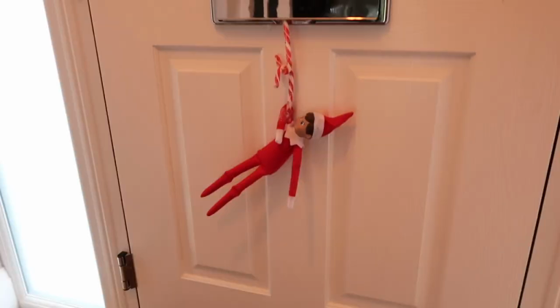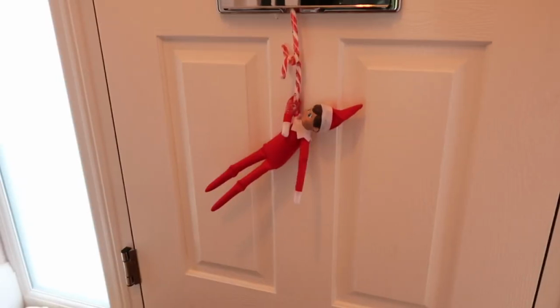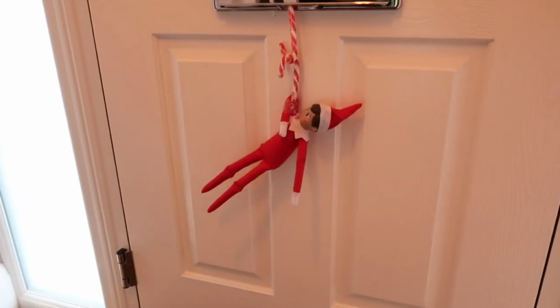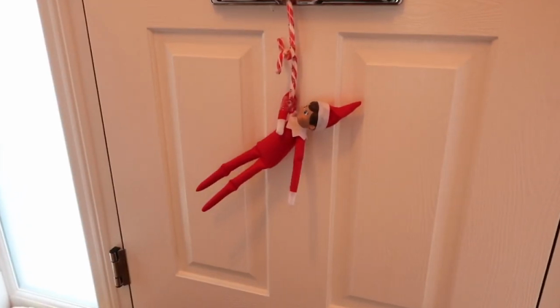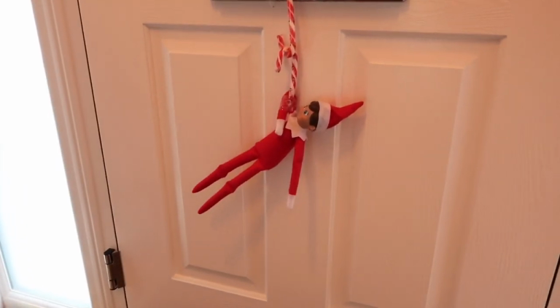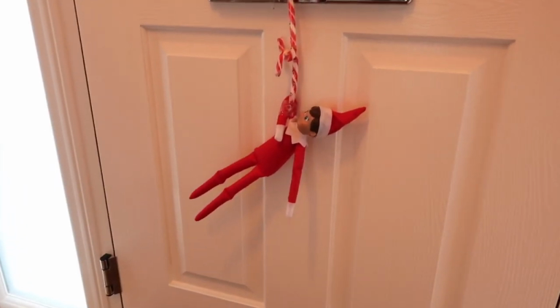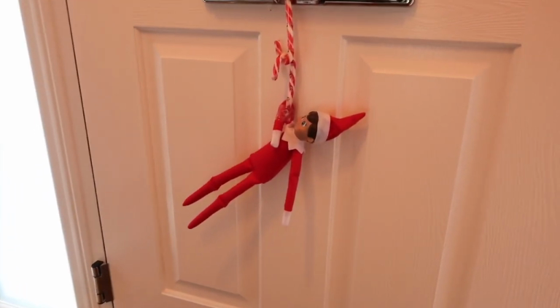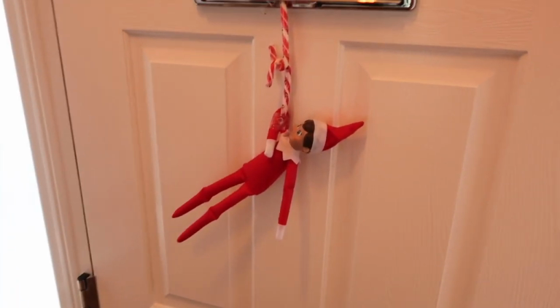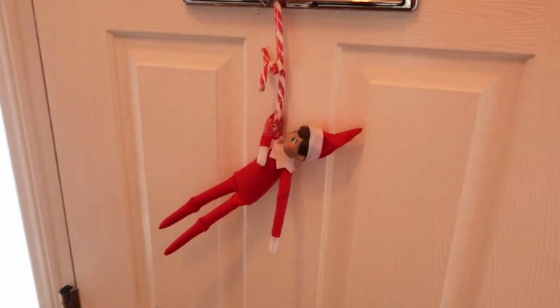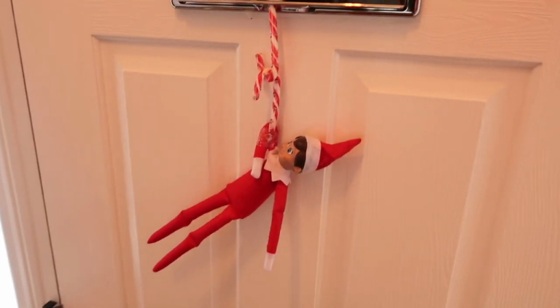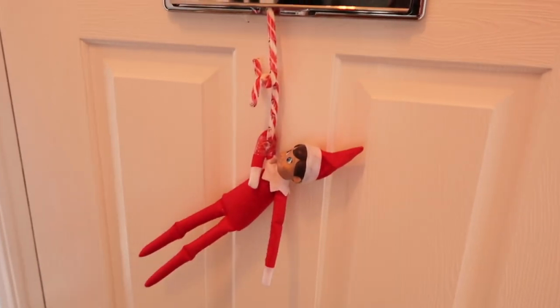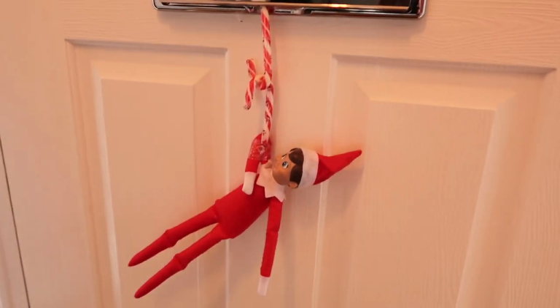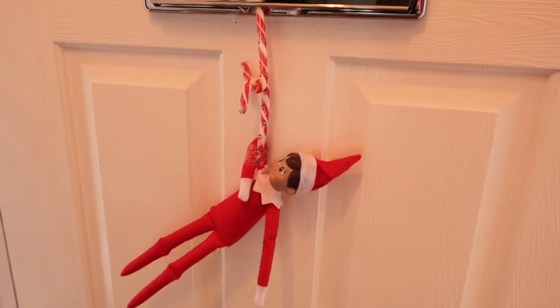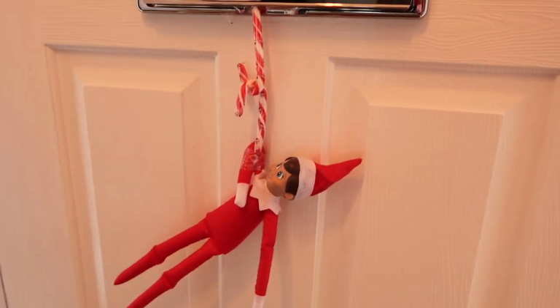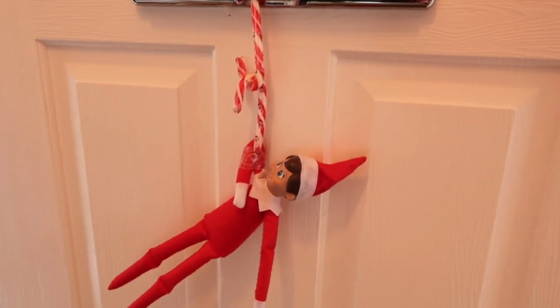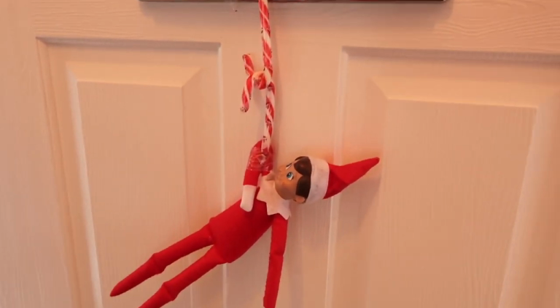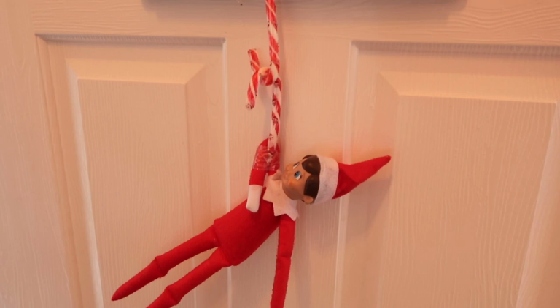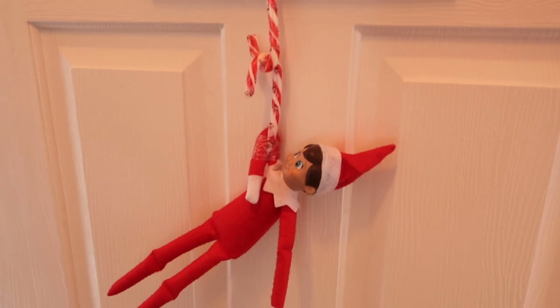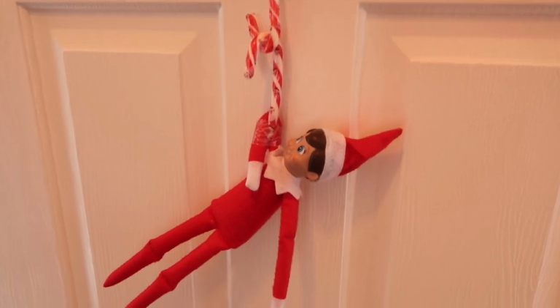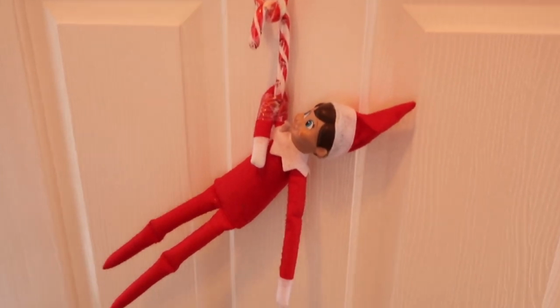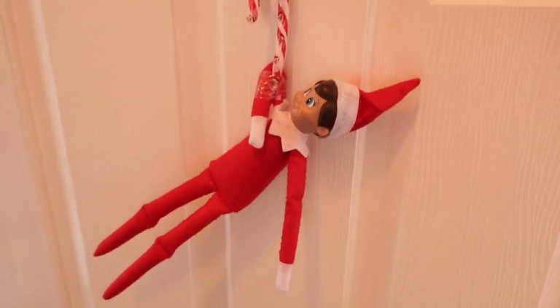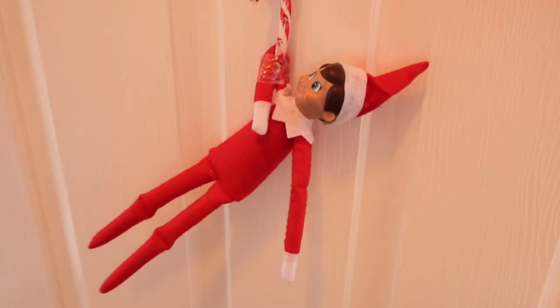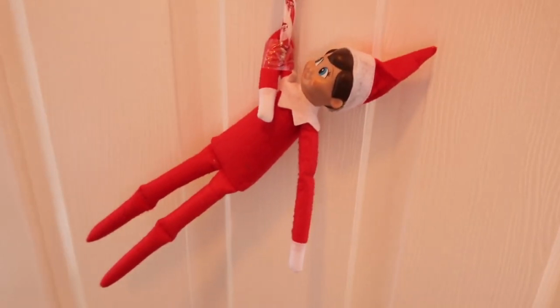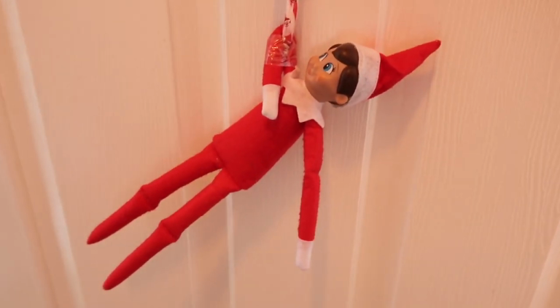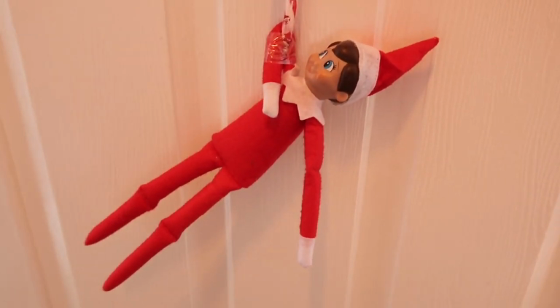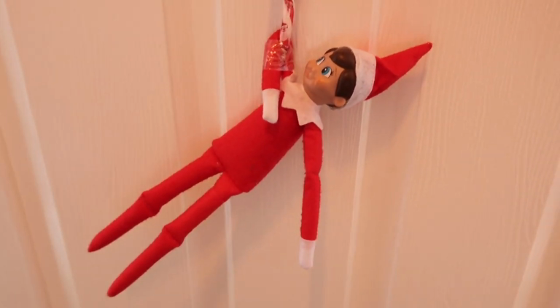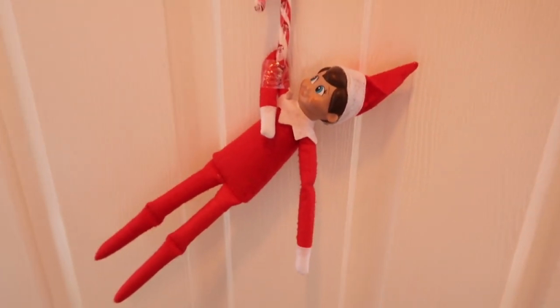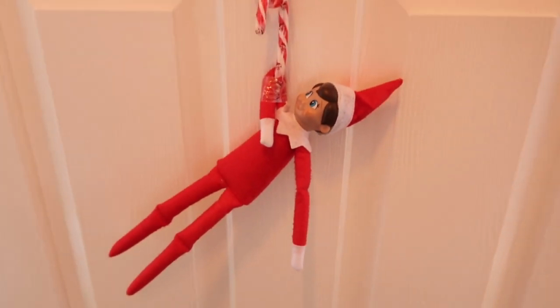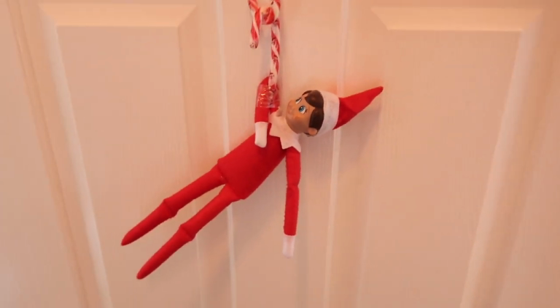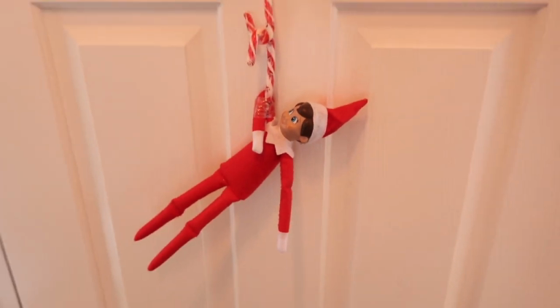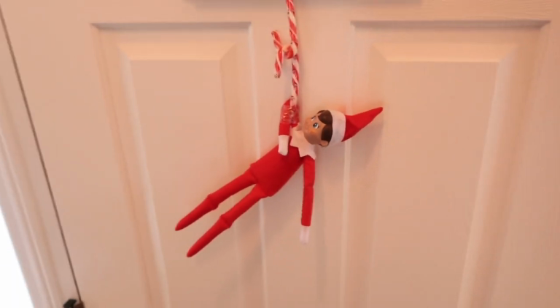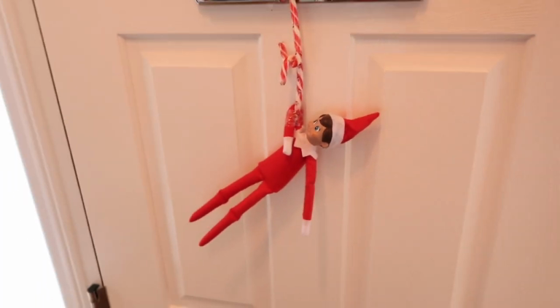For this idea, I said to the boys that Buzzy must have left his special key at the North Pole, so the only way he could get back into our house was to climb to the letterbox using his candy canes.